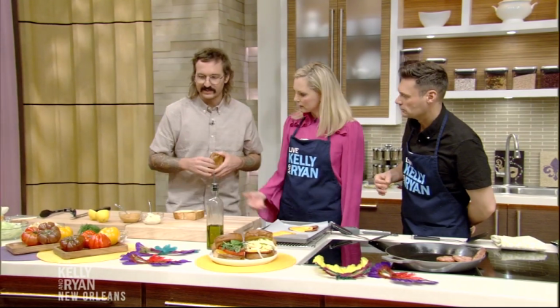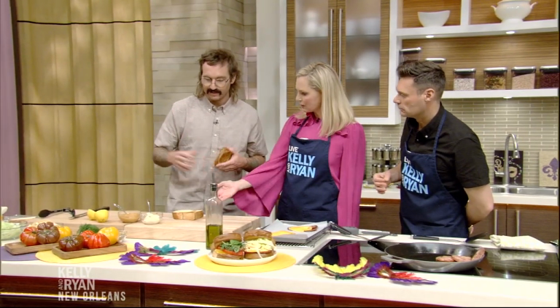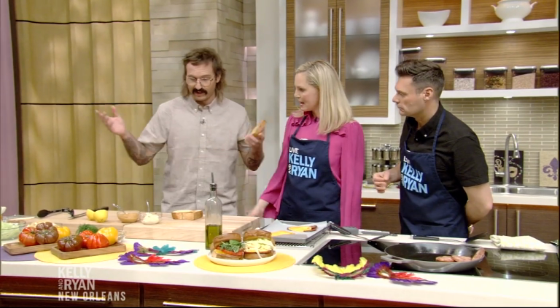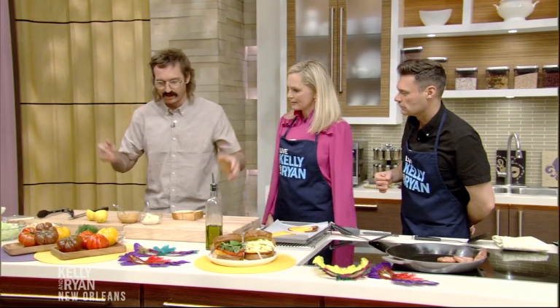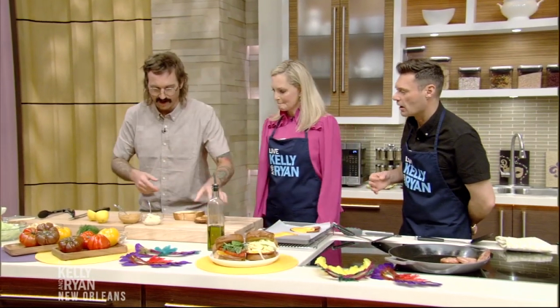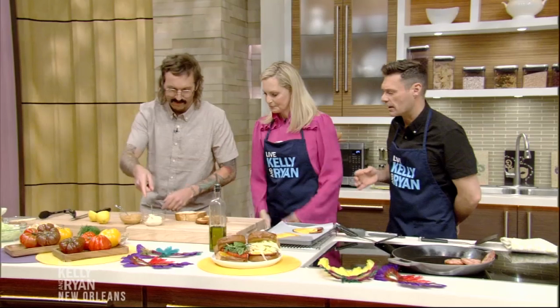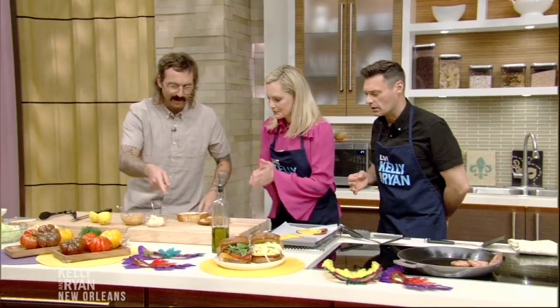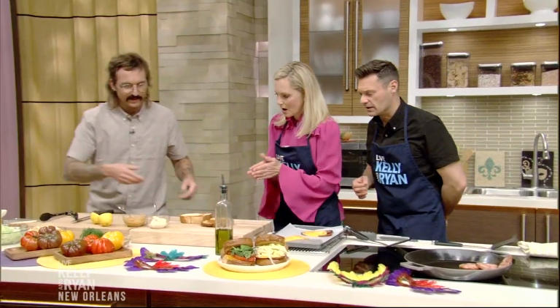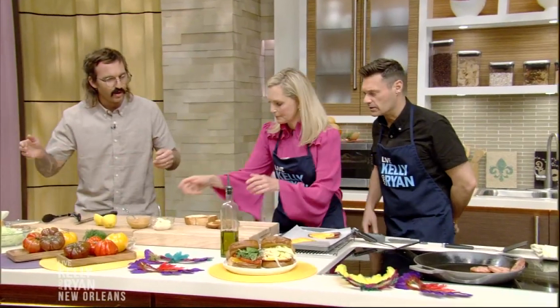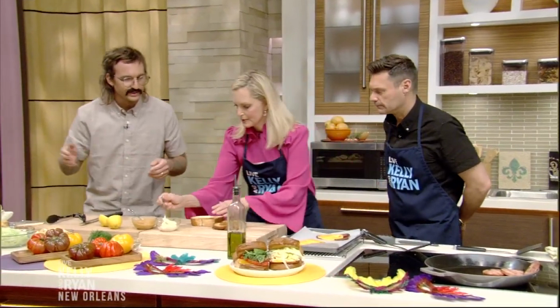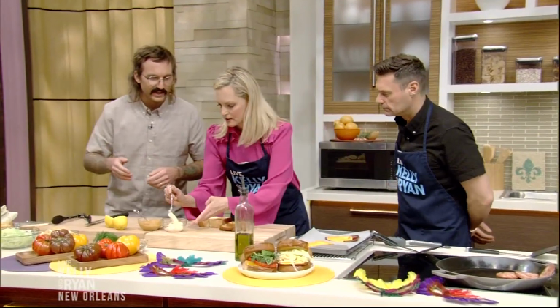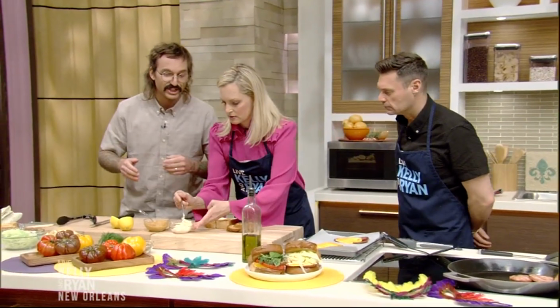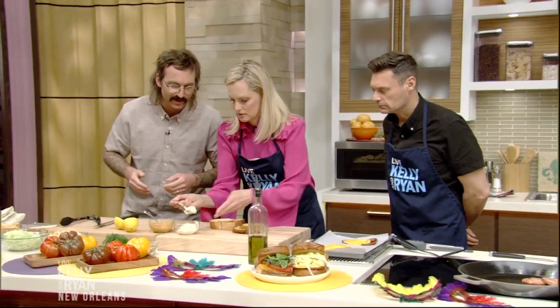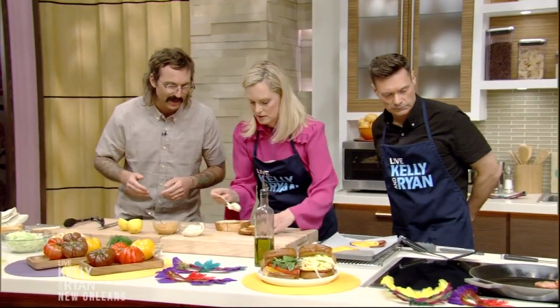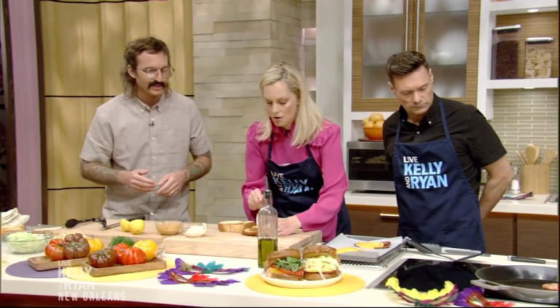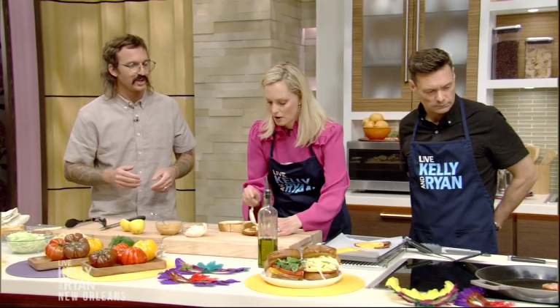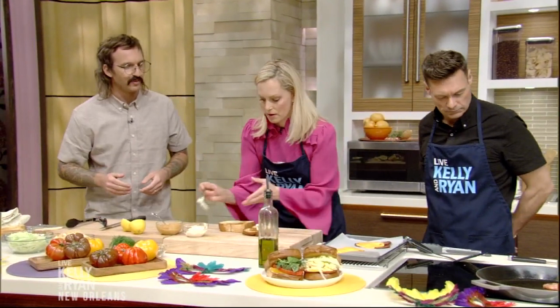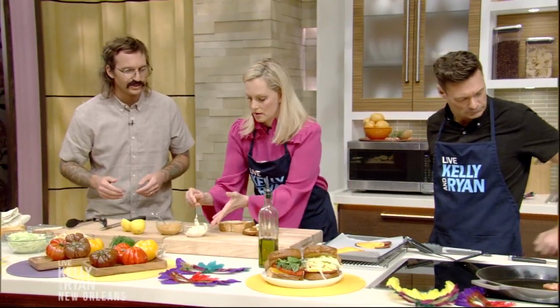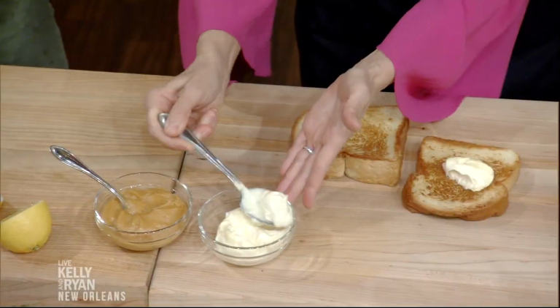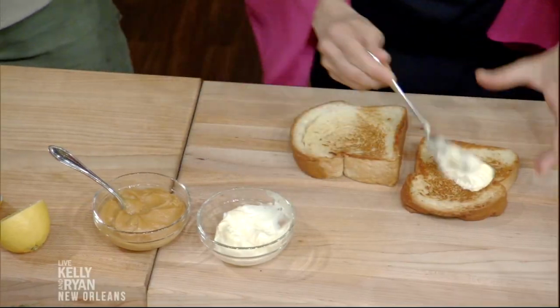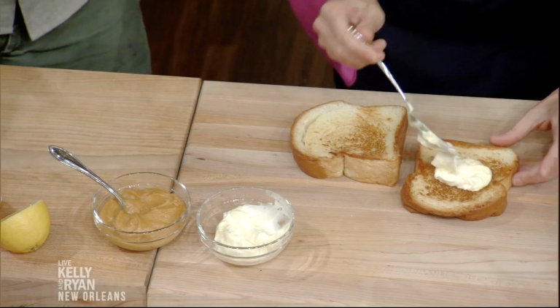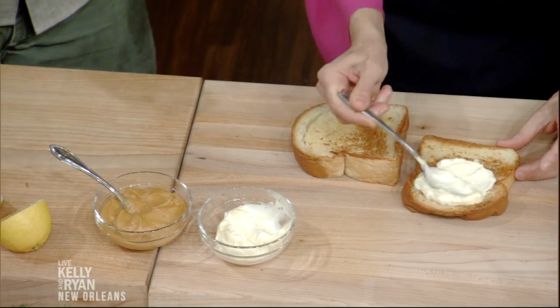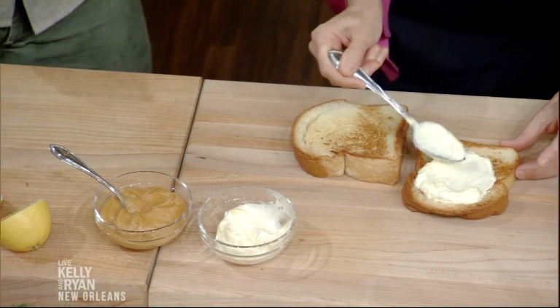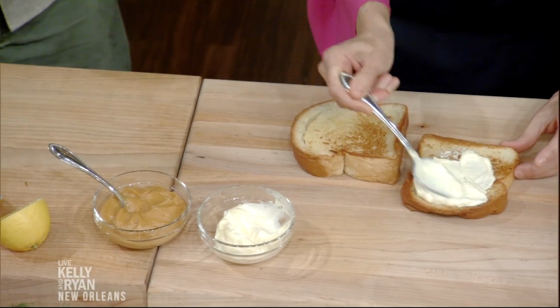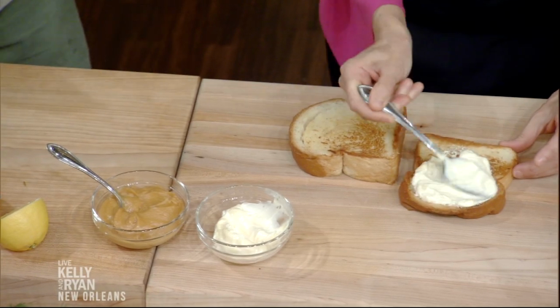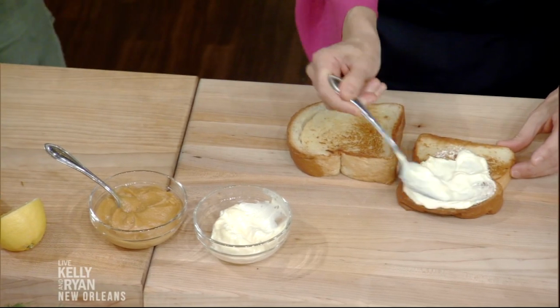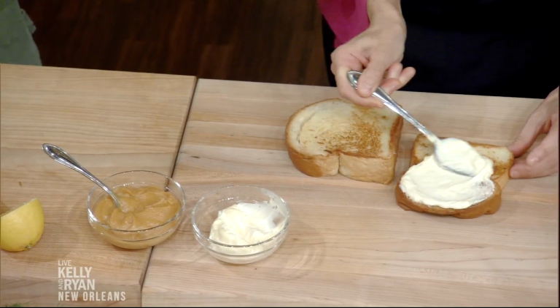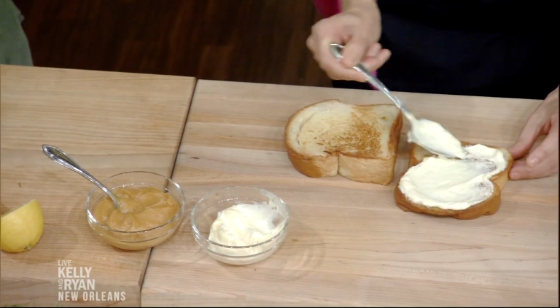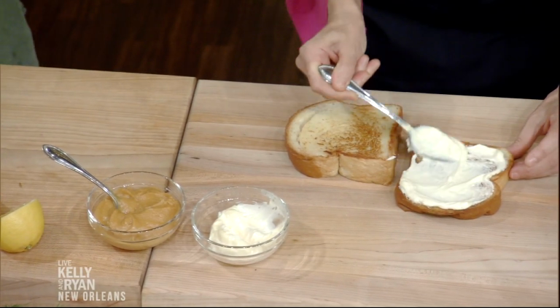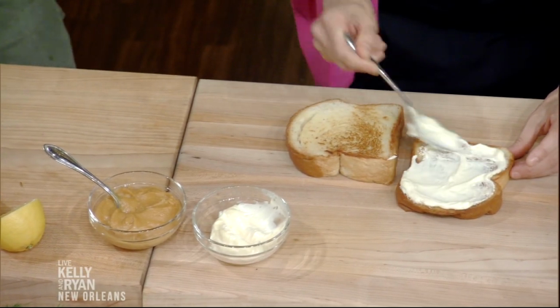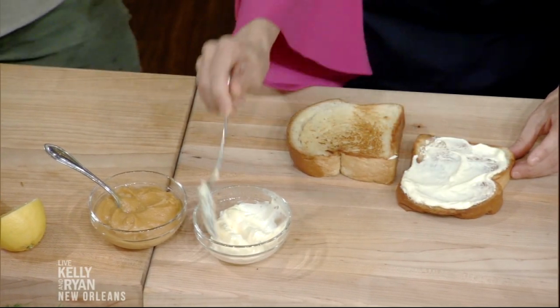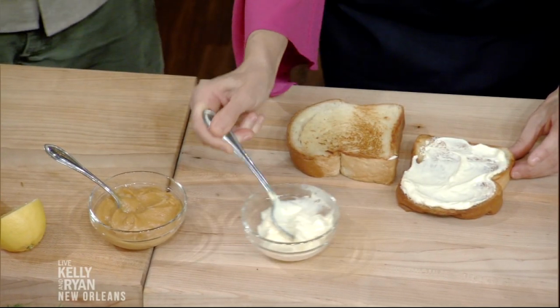All right, let's build it. You're up. So, one side — generous mayonnaise. We're talking real deal. Edge to edge, corner to corner. You need lots of it — oh man, that is a lot.